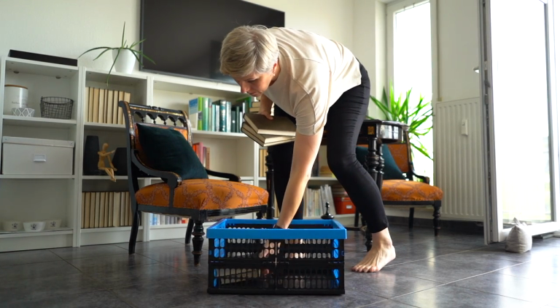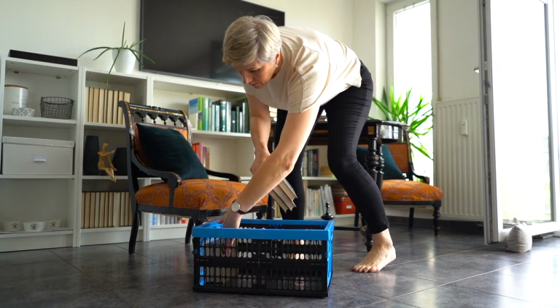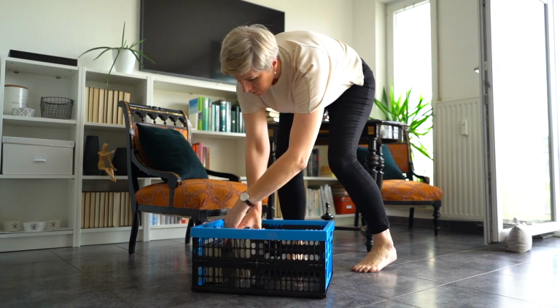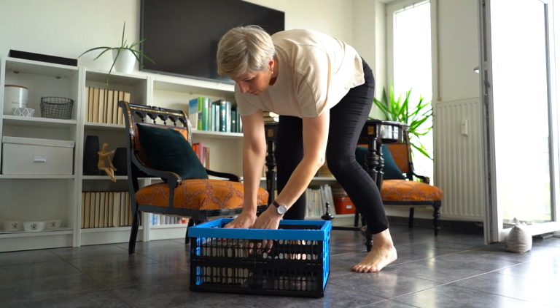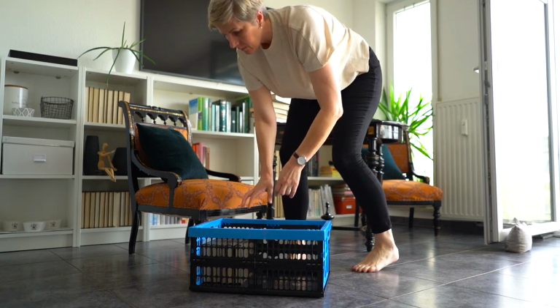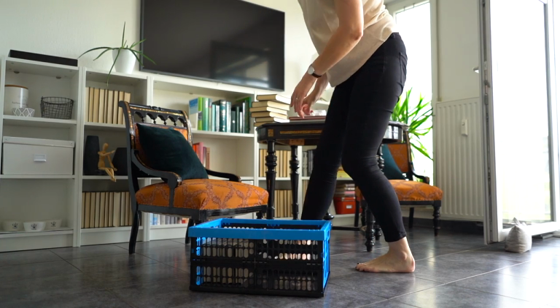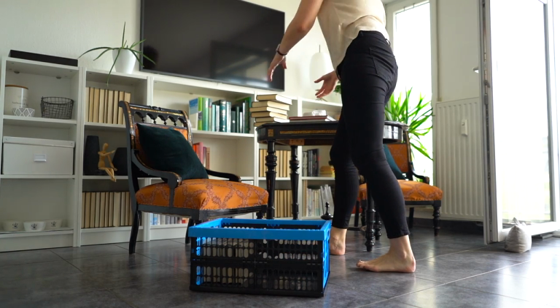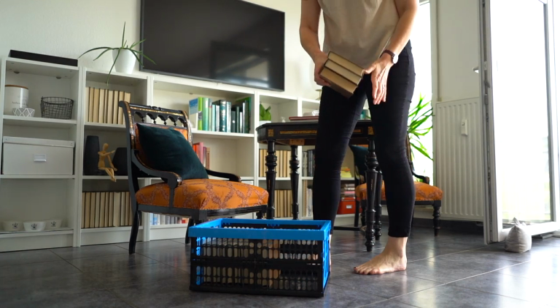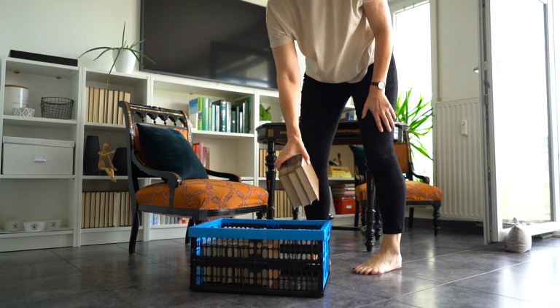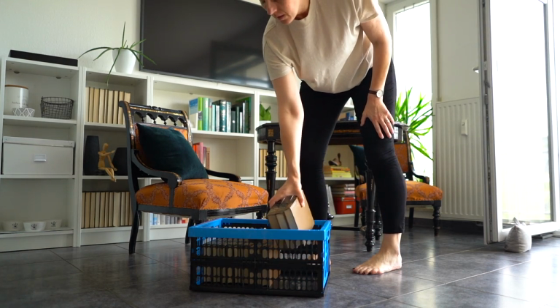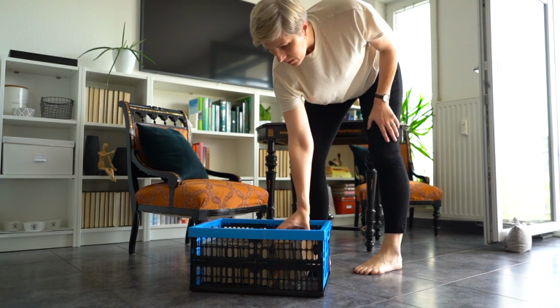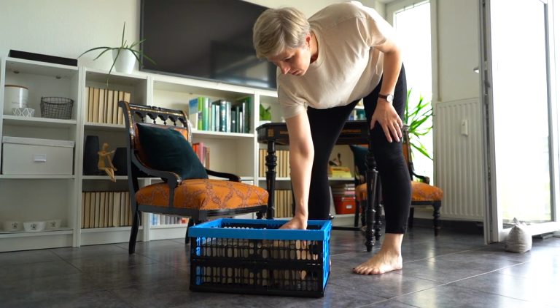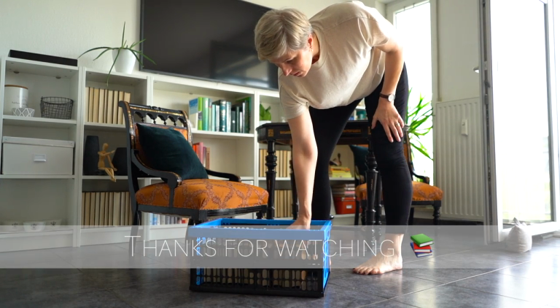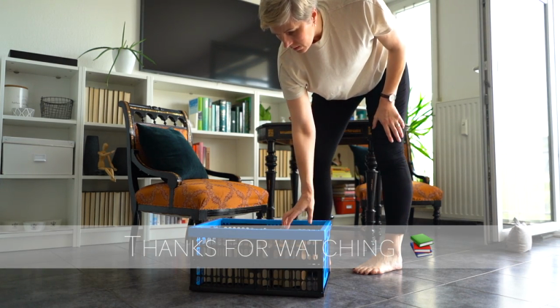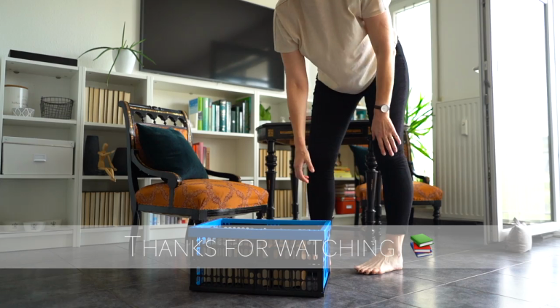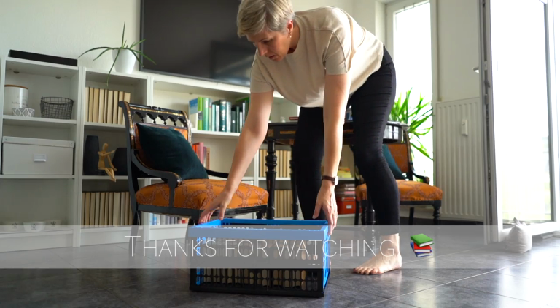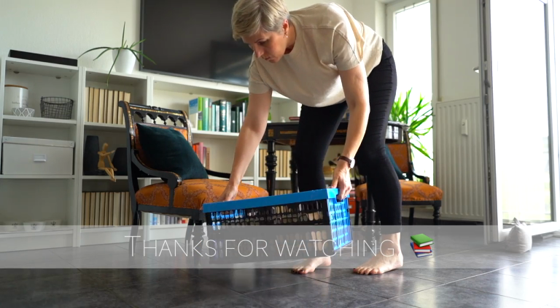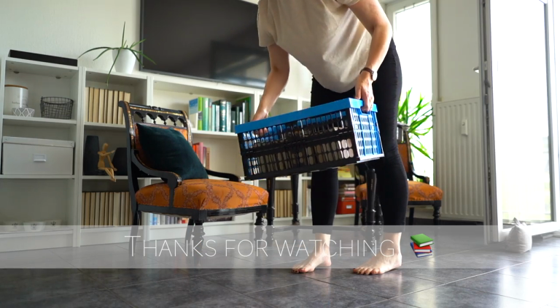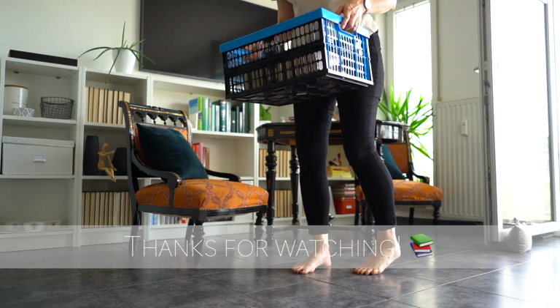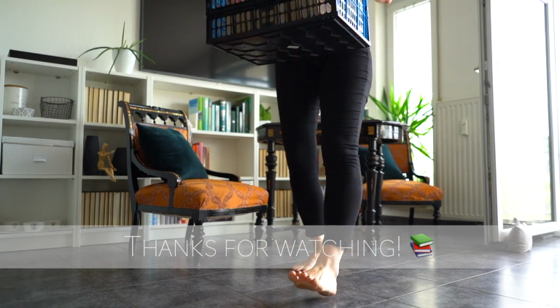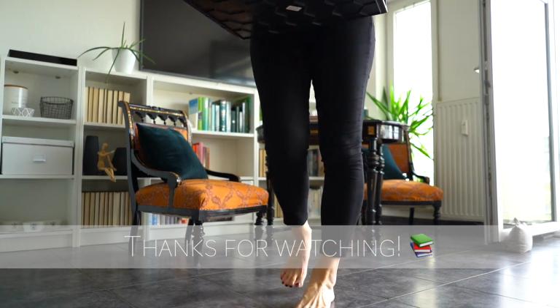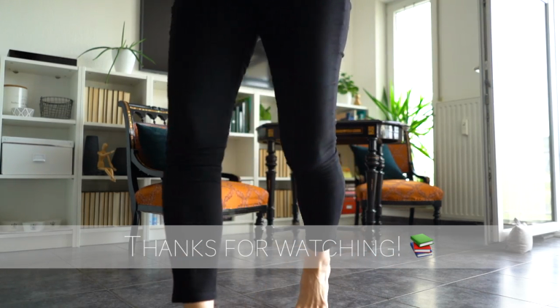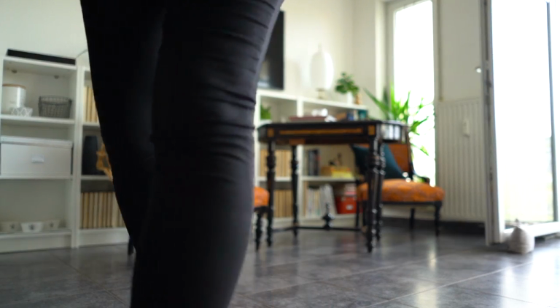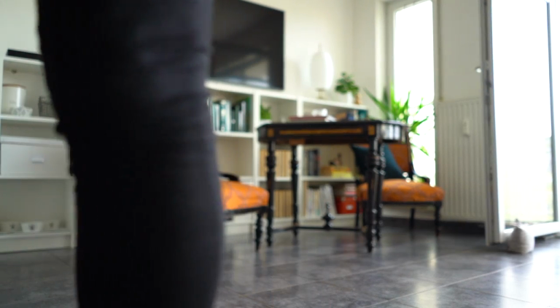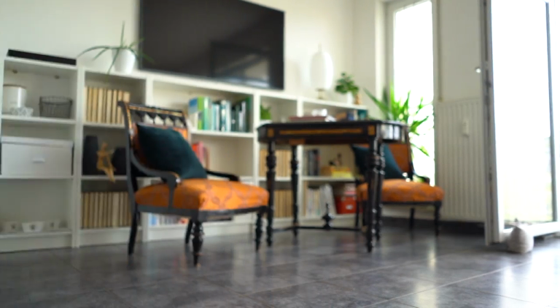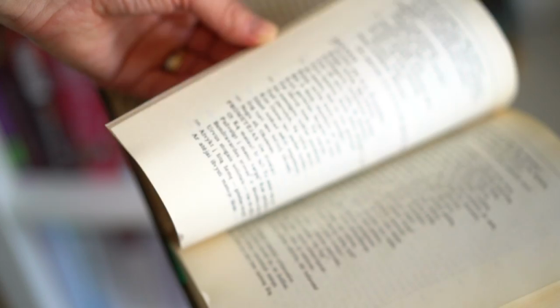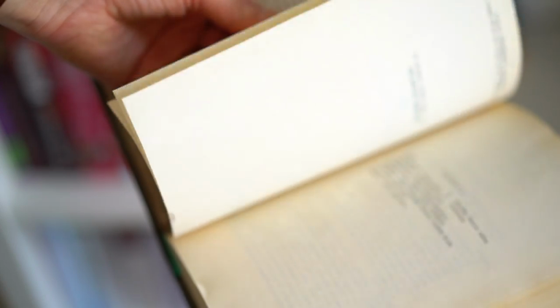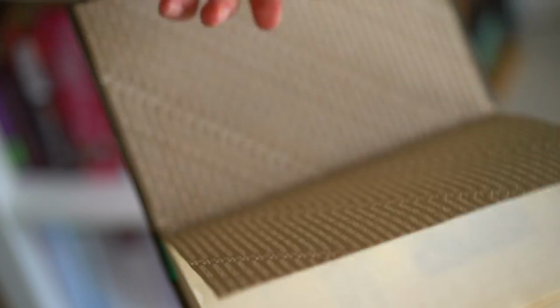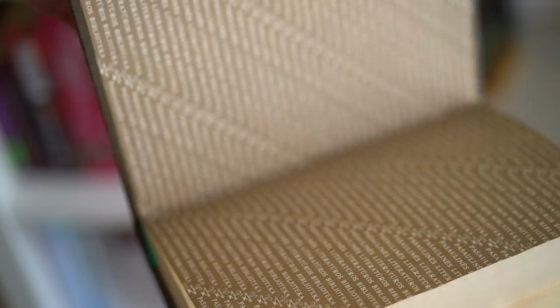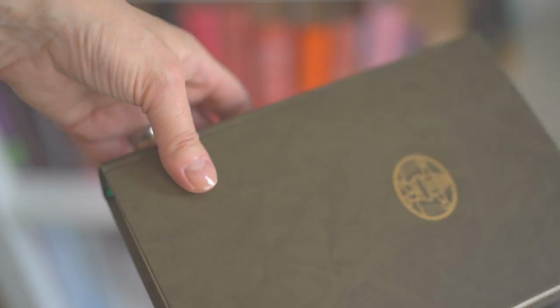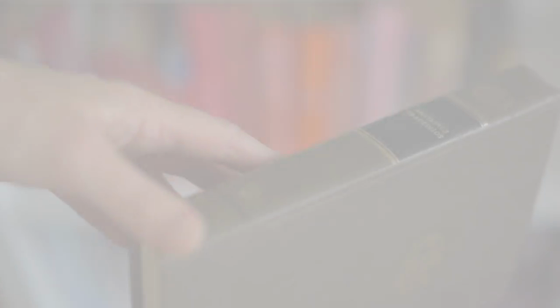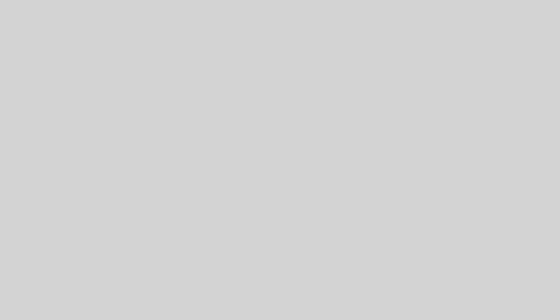I hope you enjoyed the video and maybe could get some inspiration for your home. Thanks for watching. Greetings from Luxembourg, and see you in the next video. Everything is going to be alright!